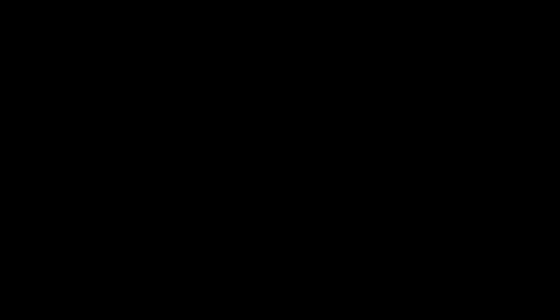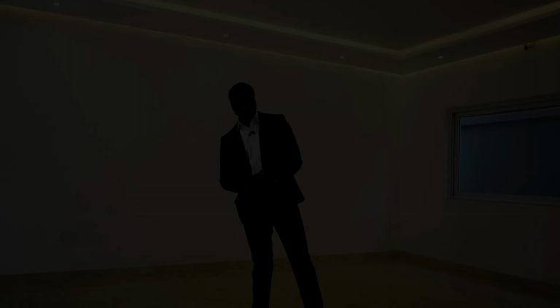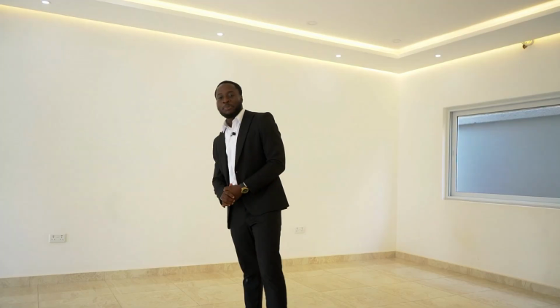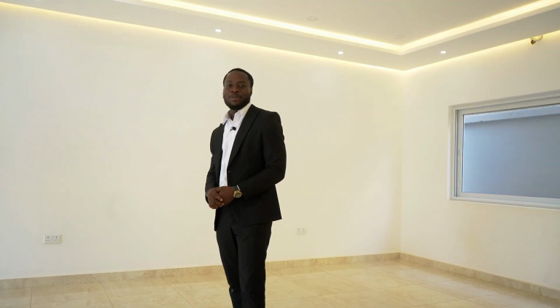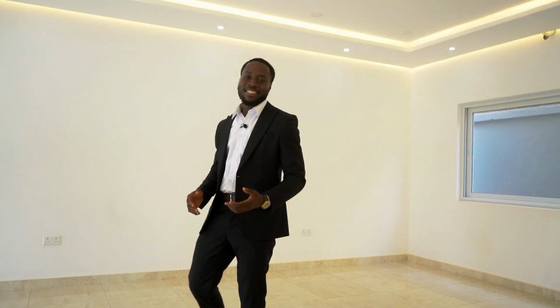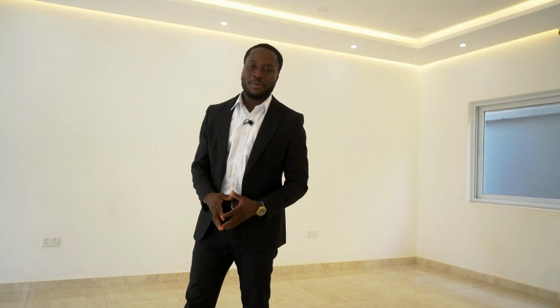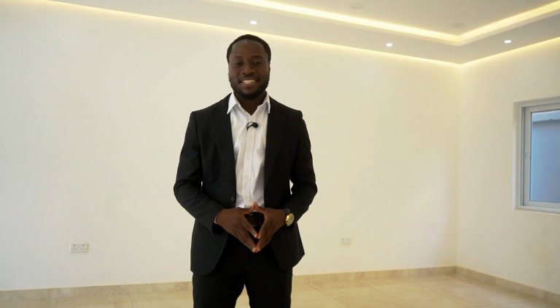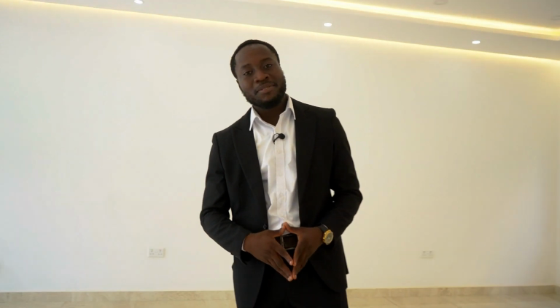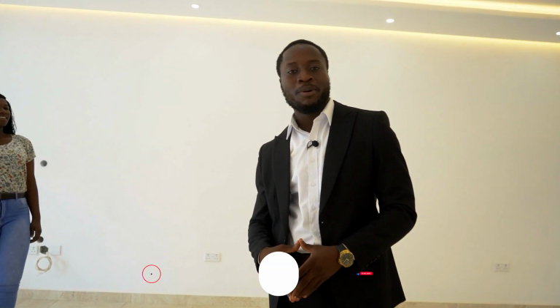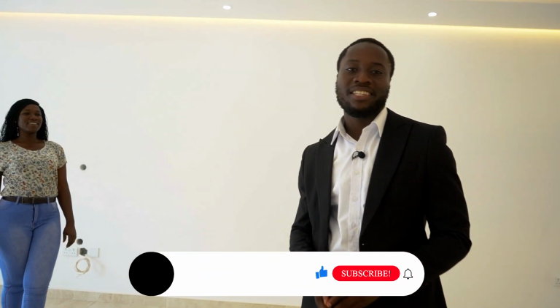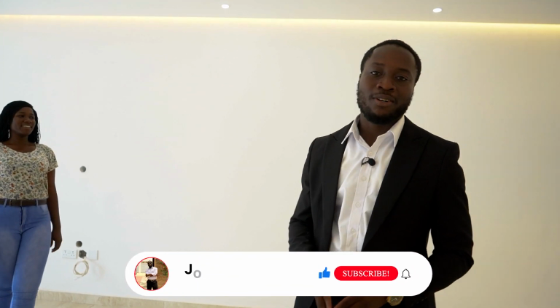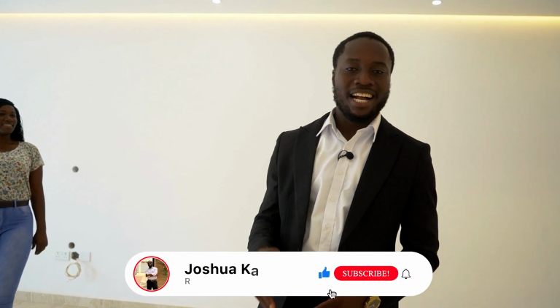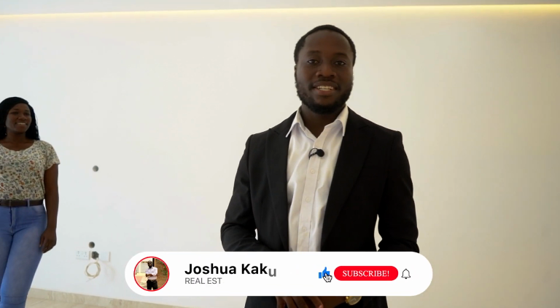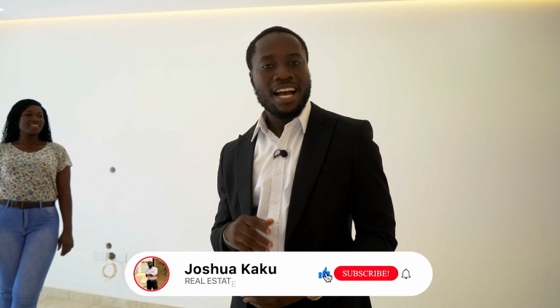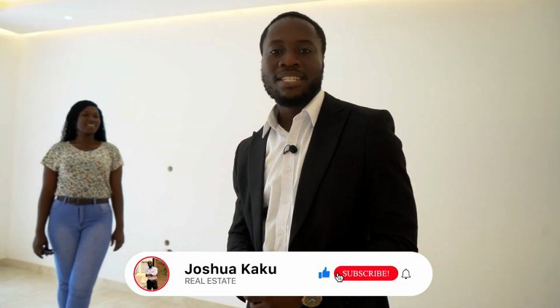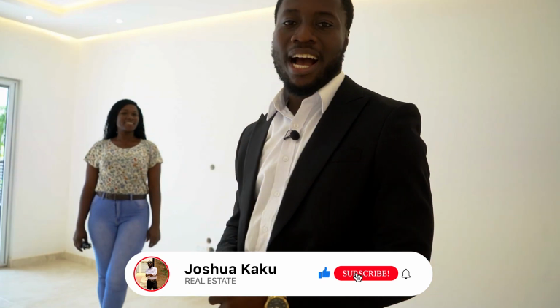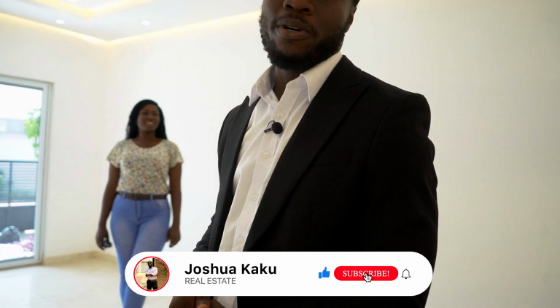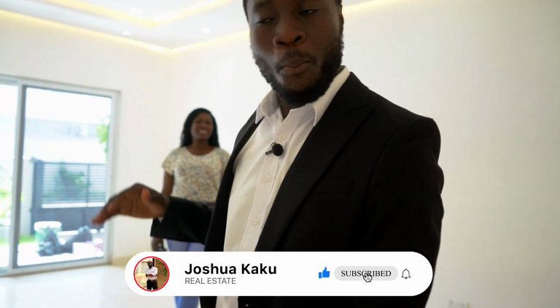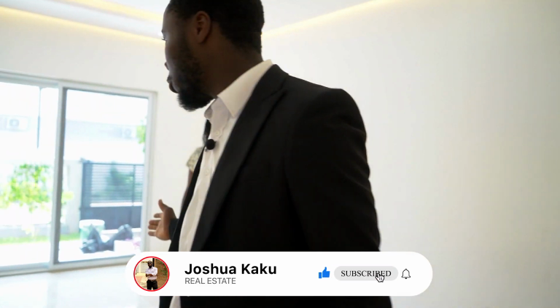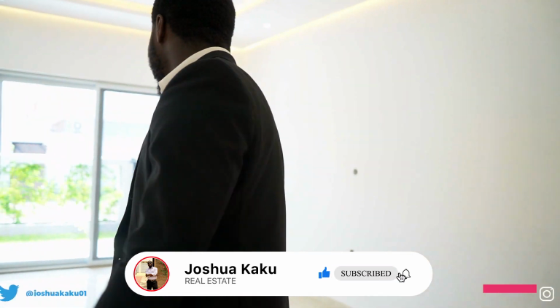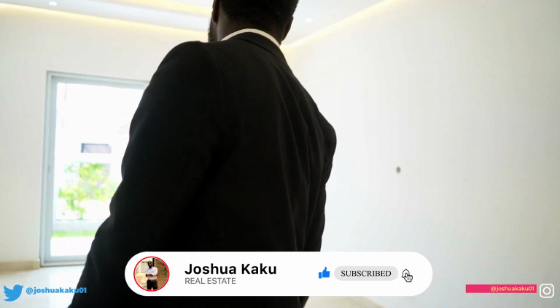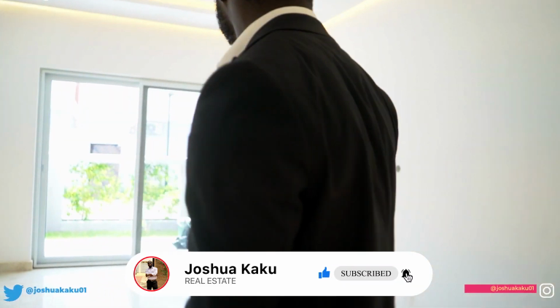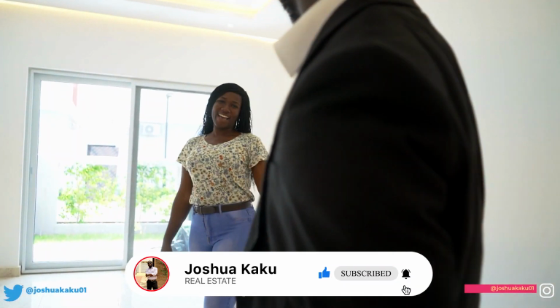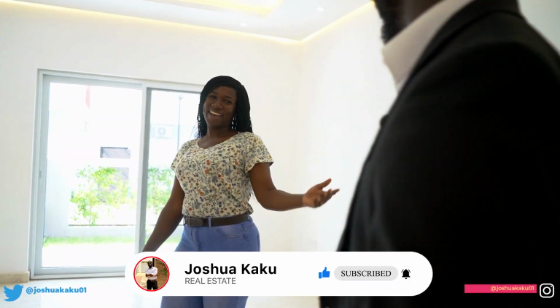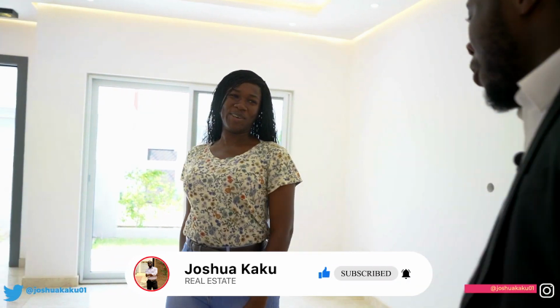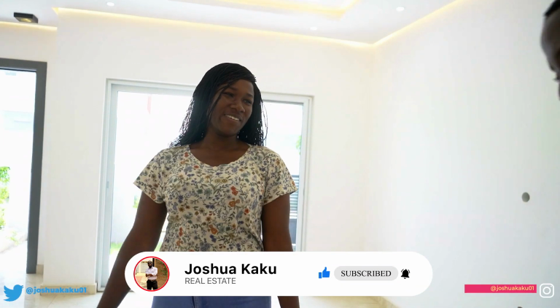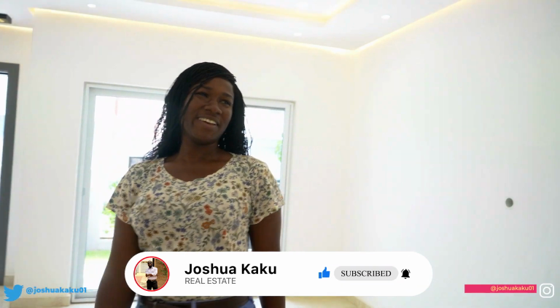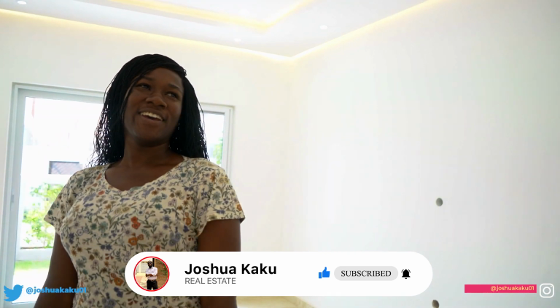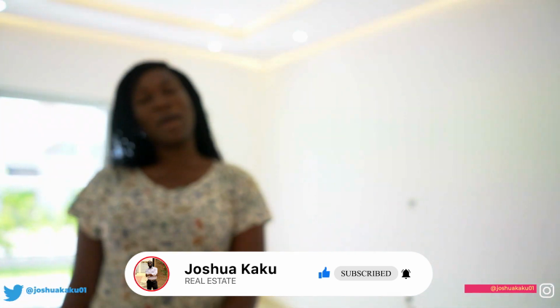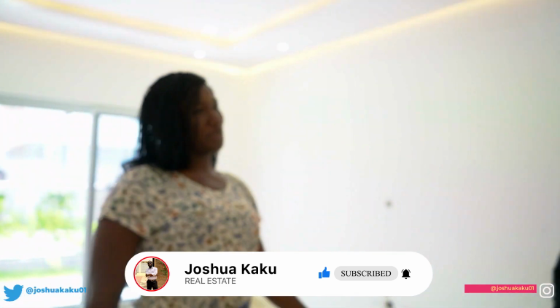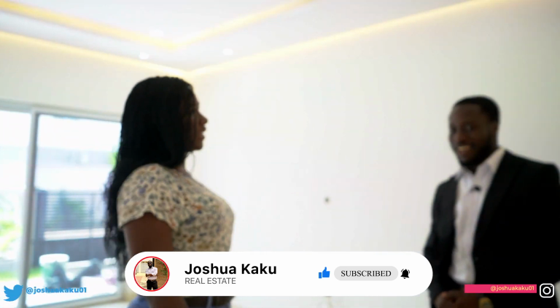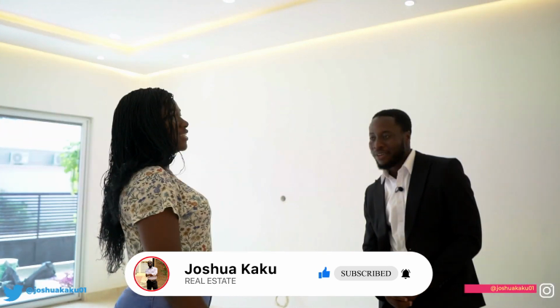Hey, what's up people! Once again we are in this amazing four-bedroom — the third house at the Green. Once again I am with Musho. Hello Musho! Hi, how are you? I'm good, how are you too?